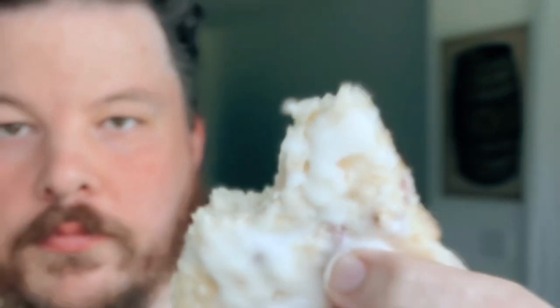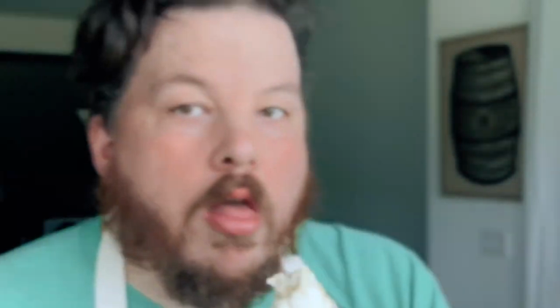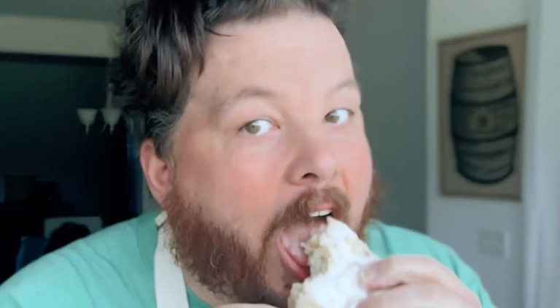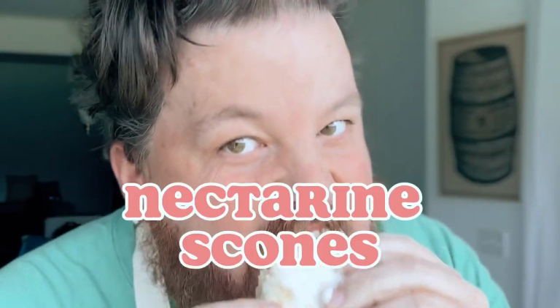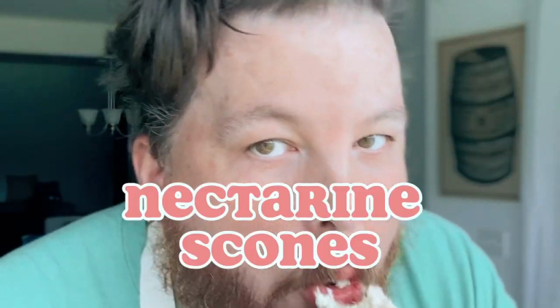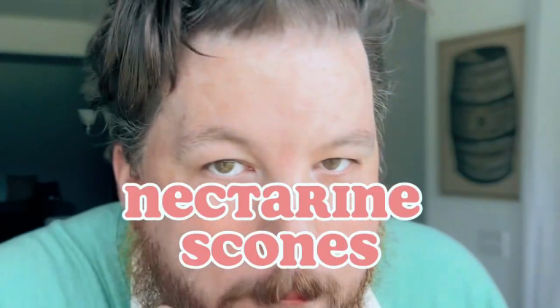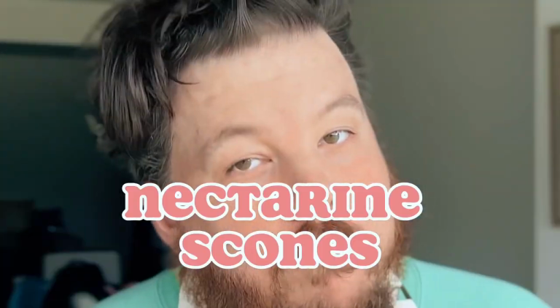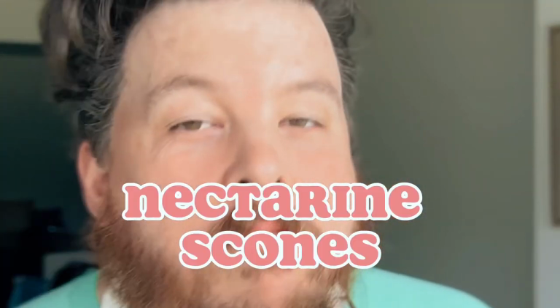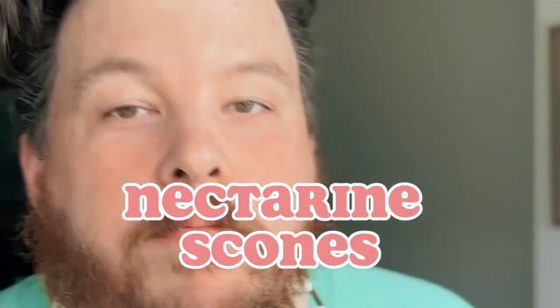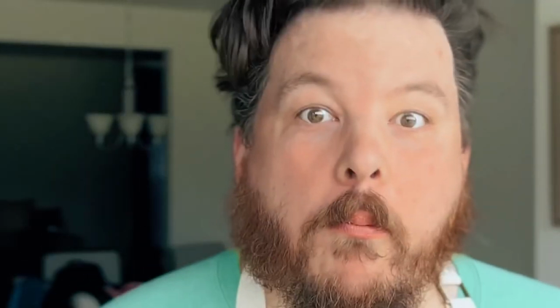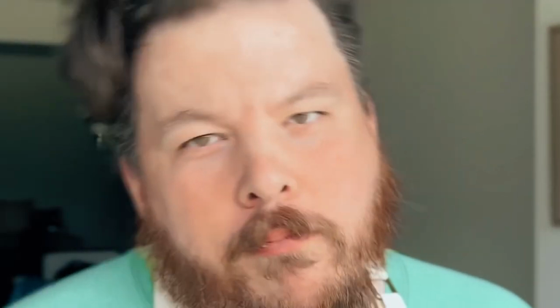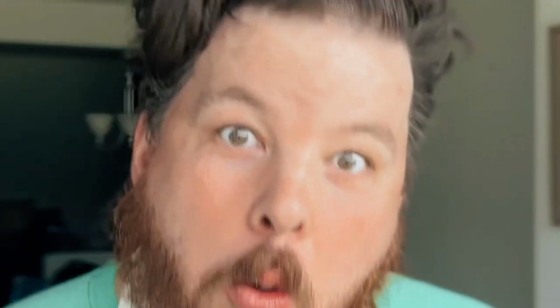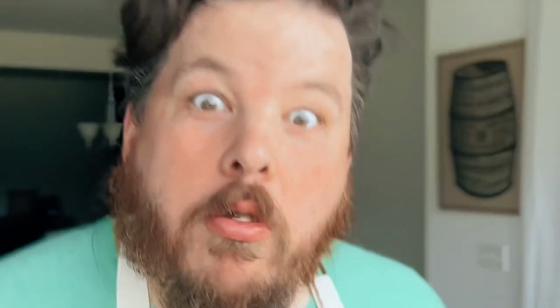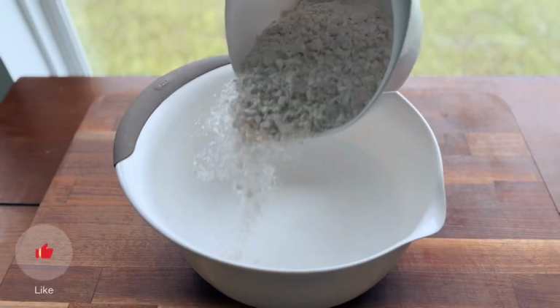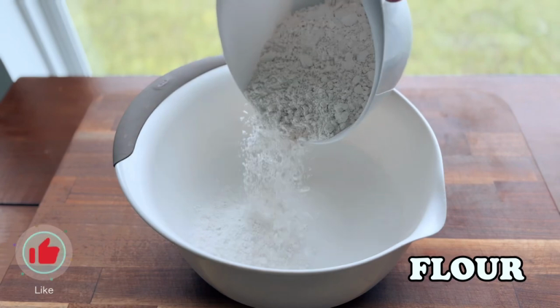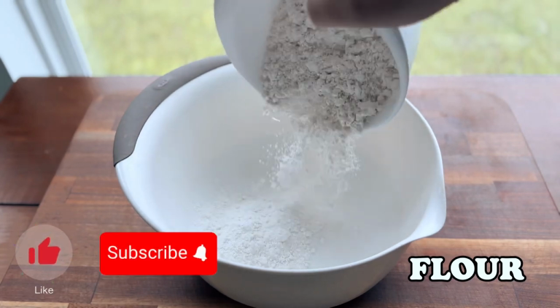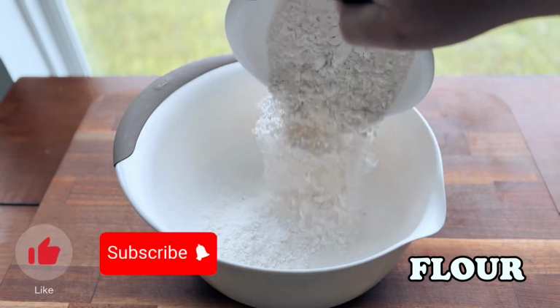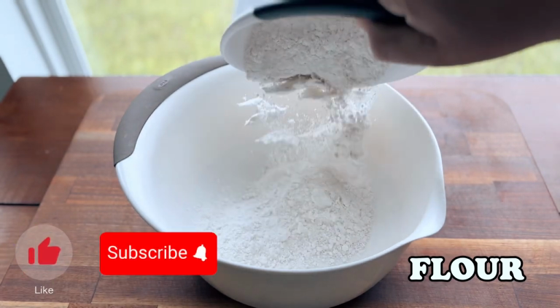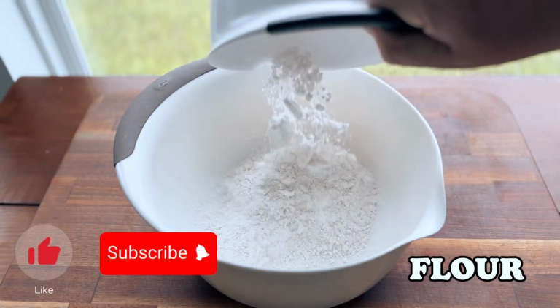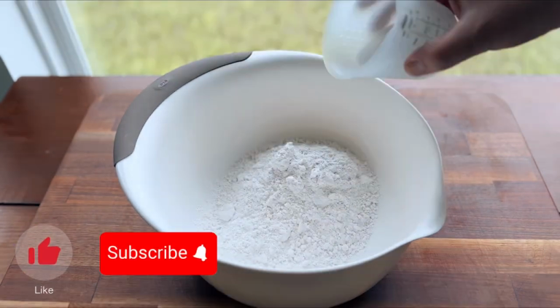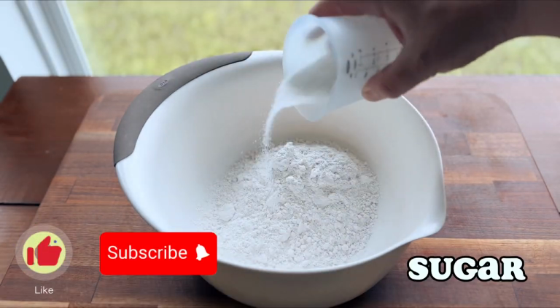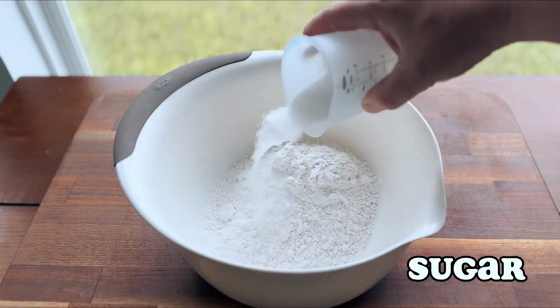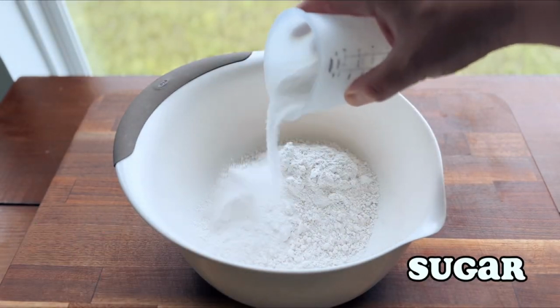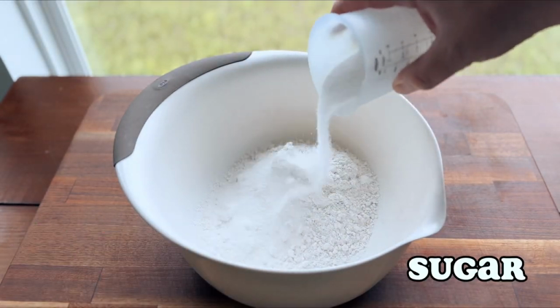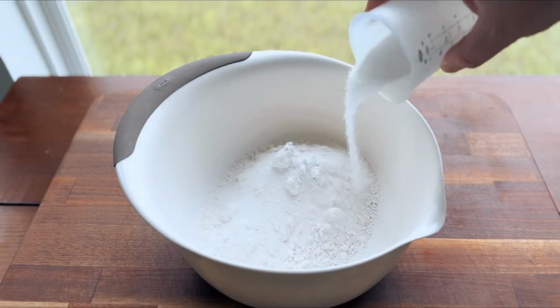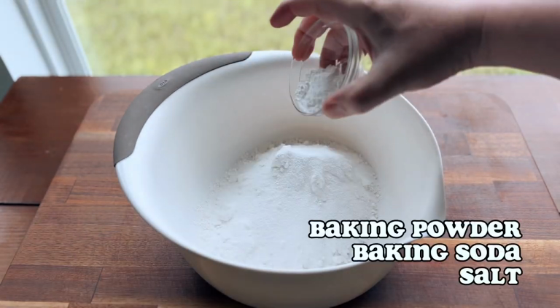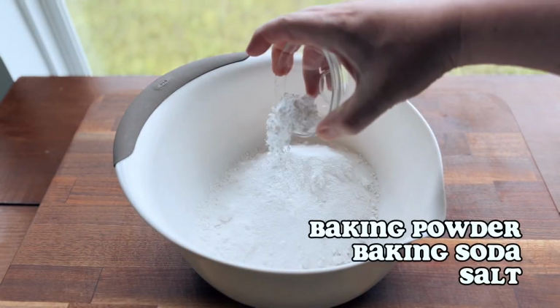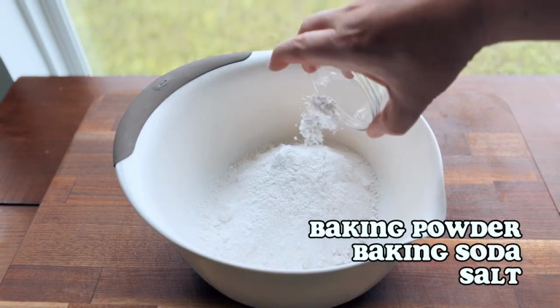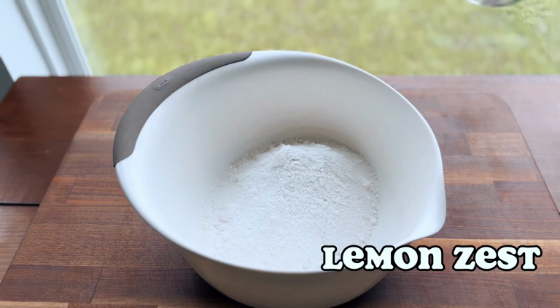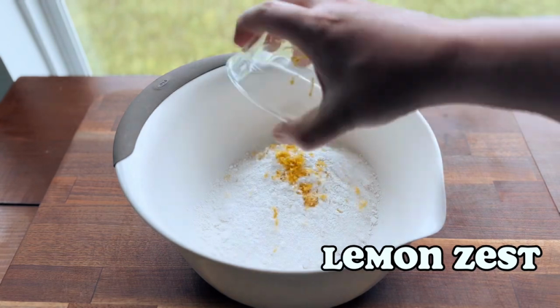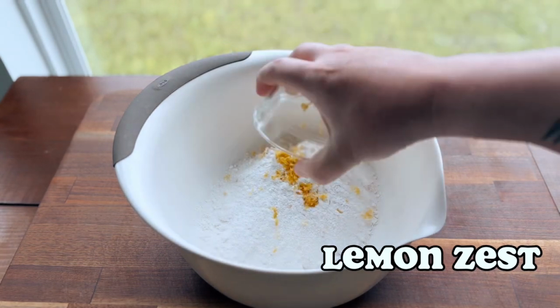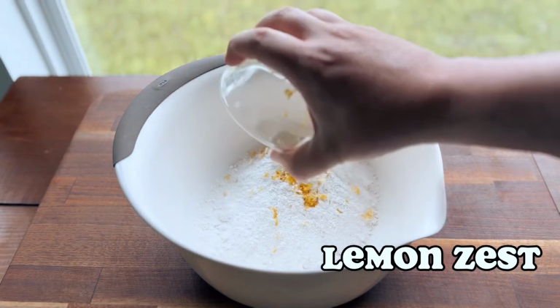Get ready because we're making my timings impeccable. Stay to the end to see the full drizzle. I was trying to keep the calories low so I didn't want to use butter or eggs in this. We did have to use heavy cream because you kind of have to do that.